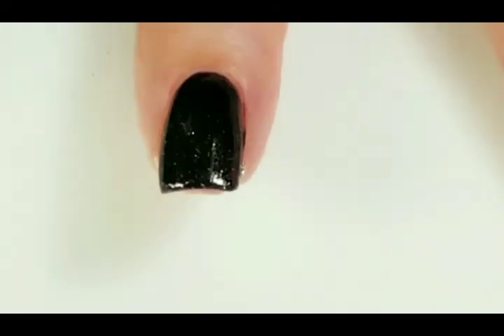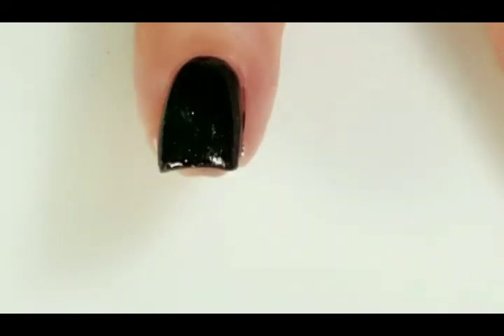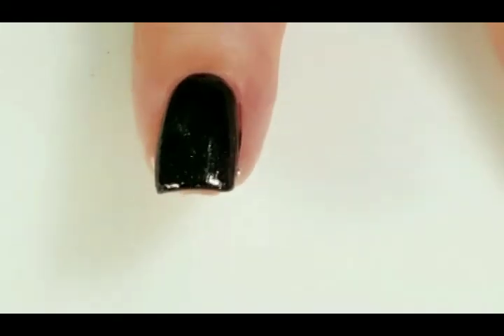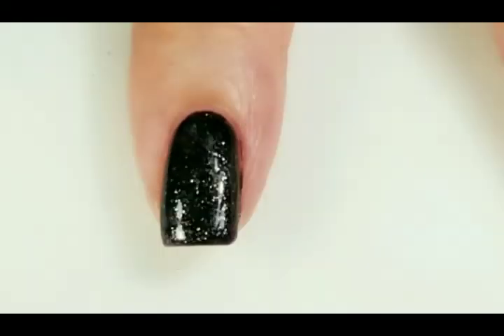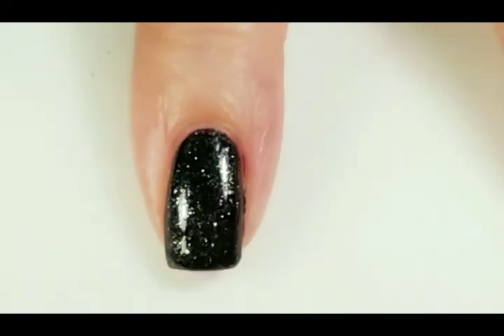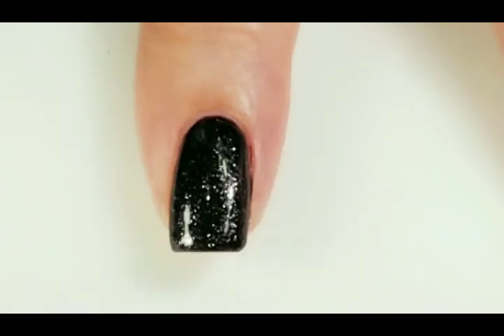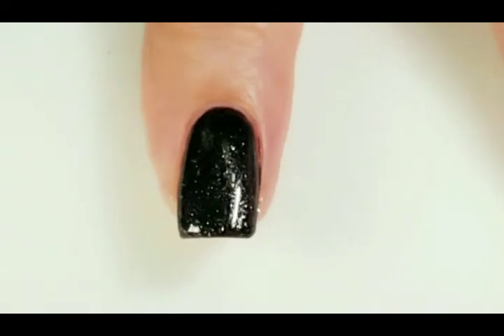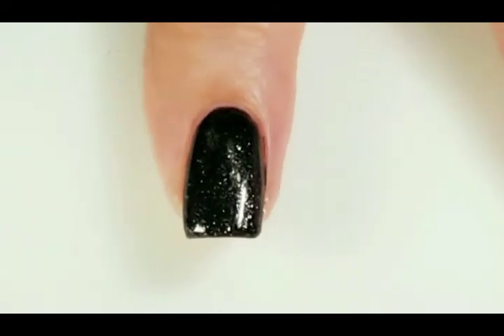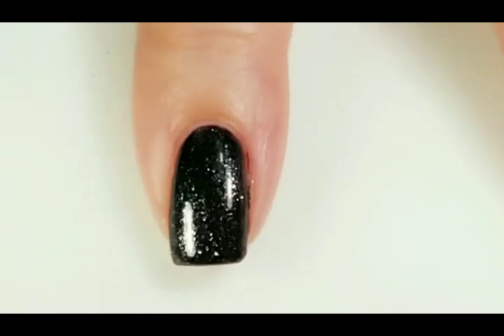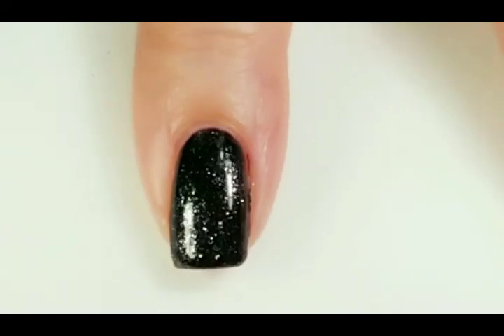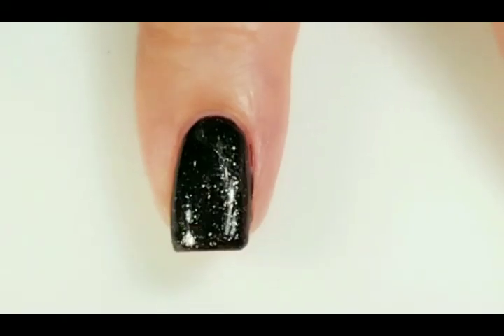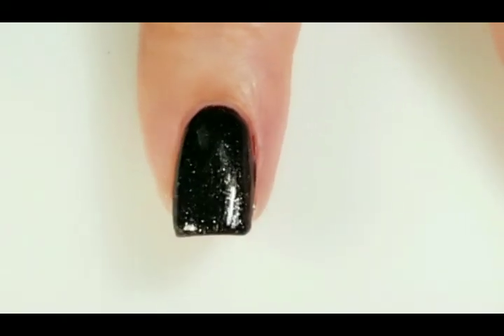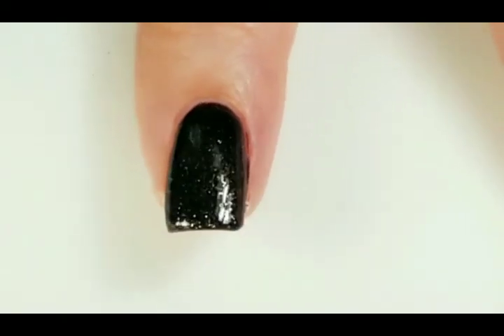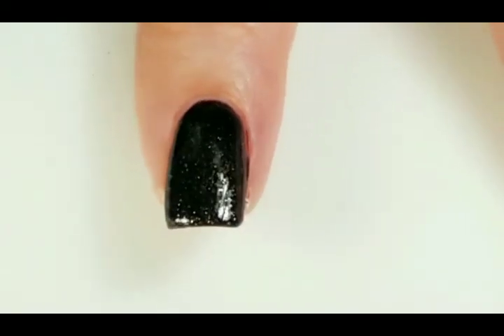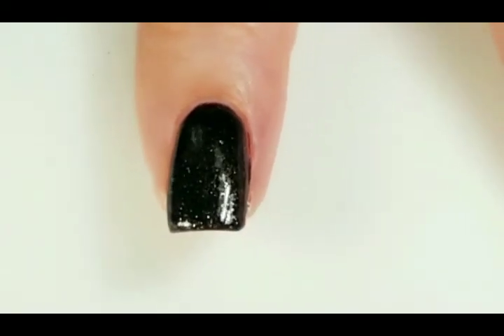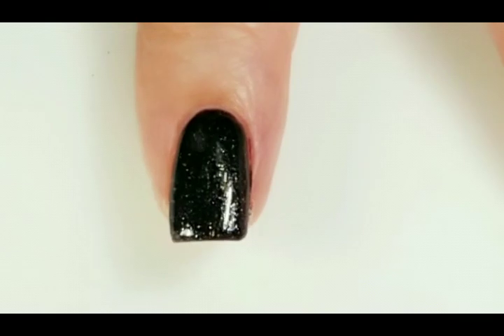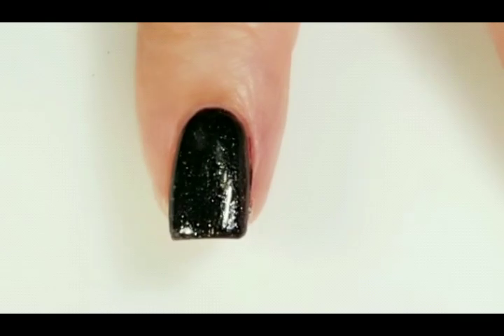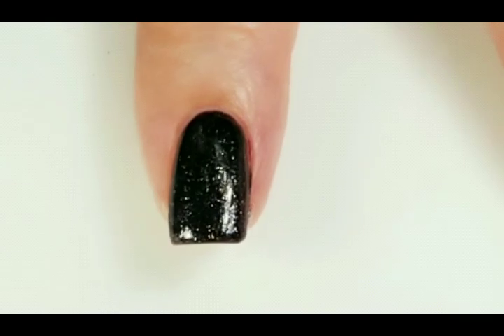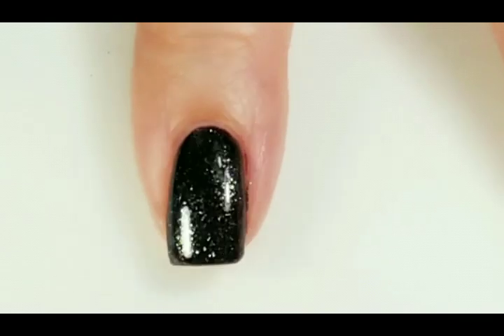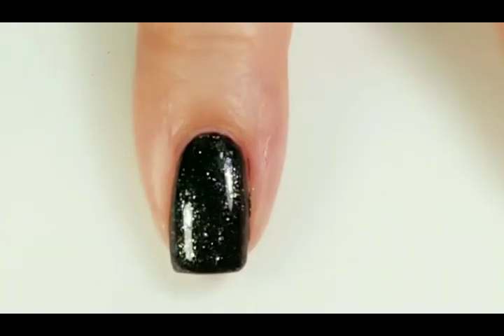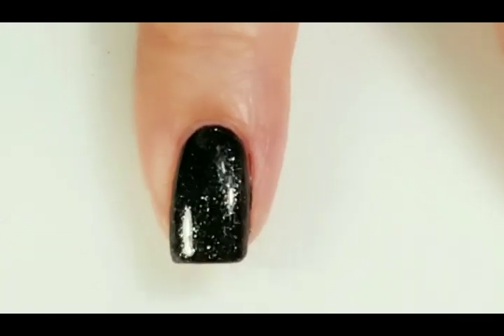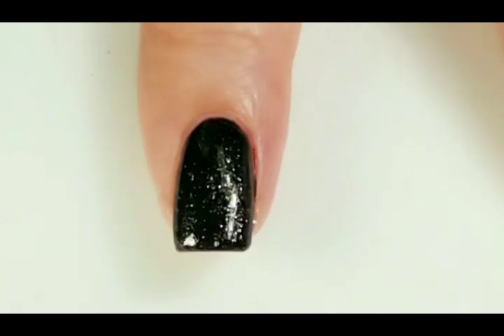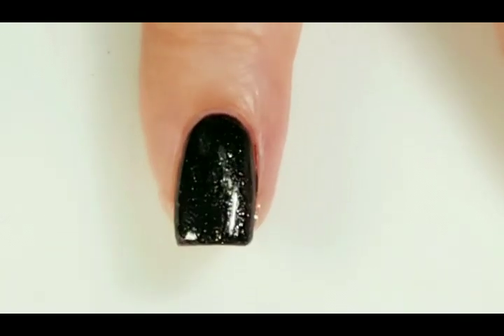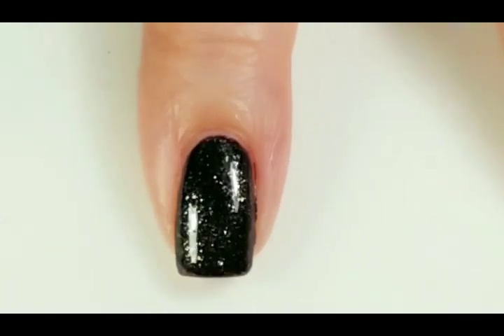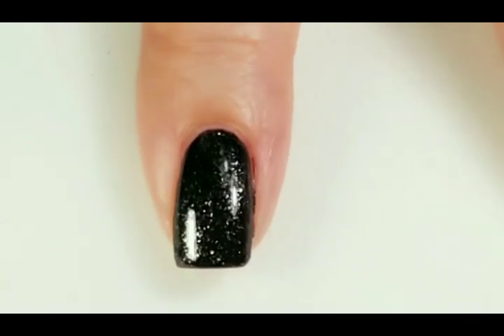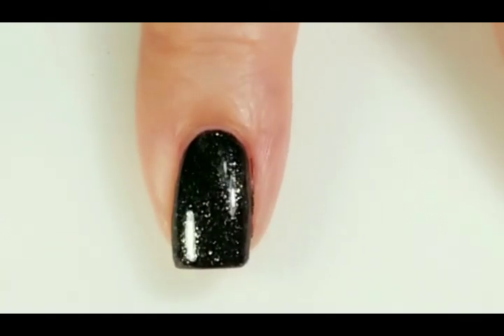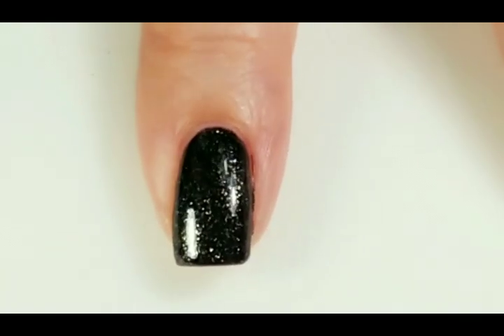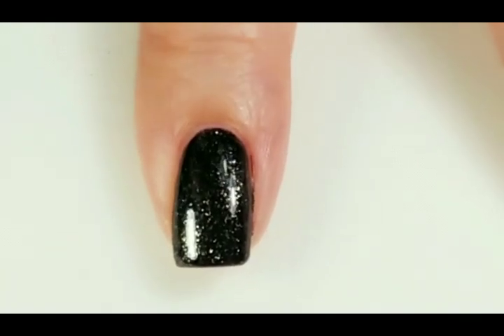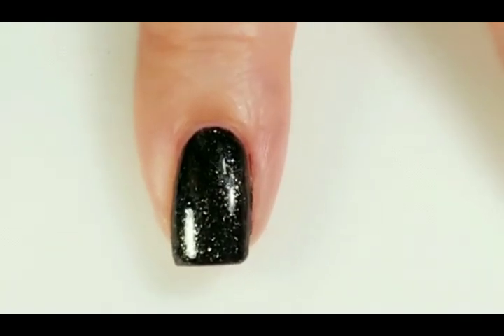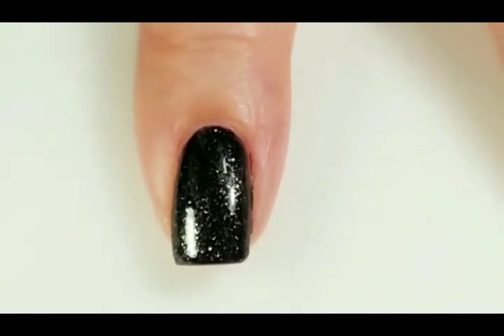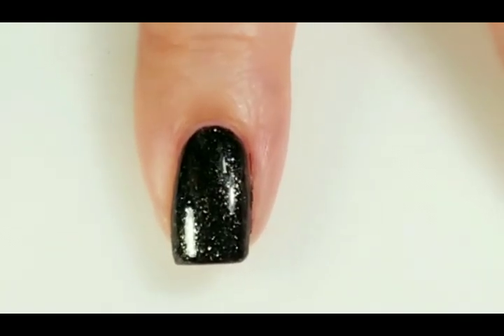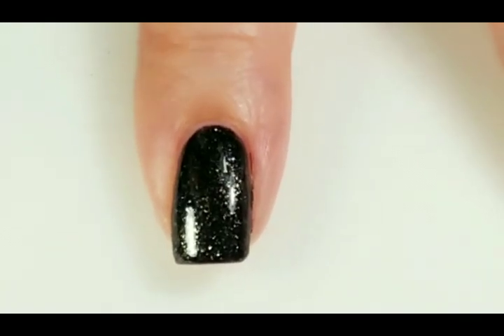It looks like it's got some gold or maybe silver flecks in there — maybe silver and a little gold. I don't know, it's really pretty. Definitely different.